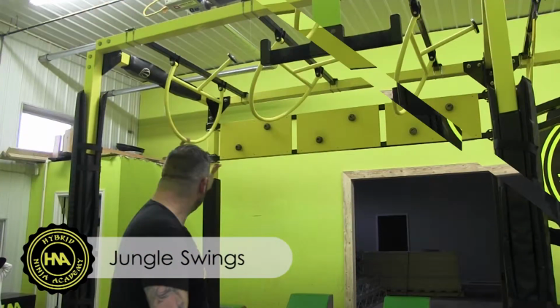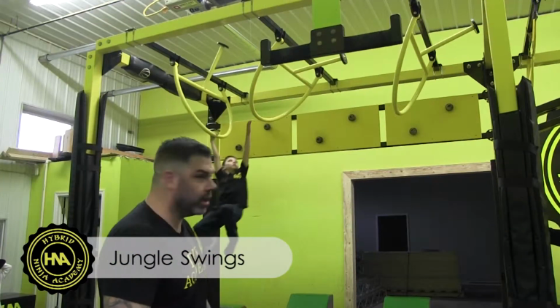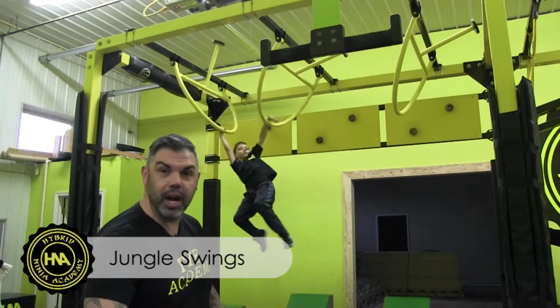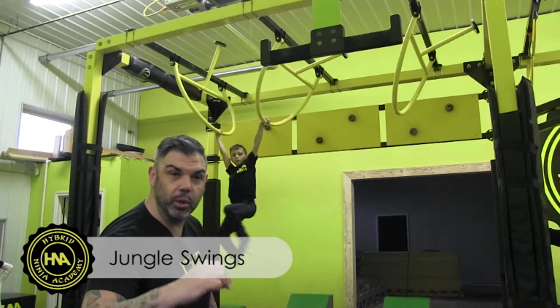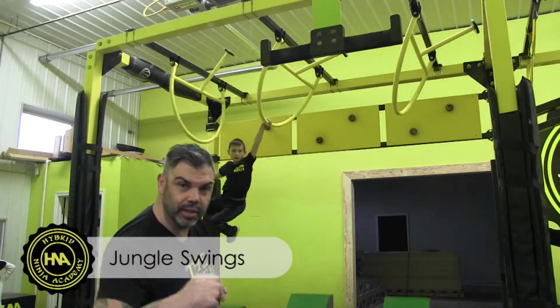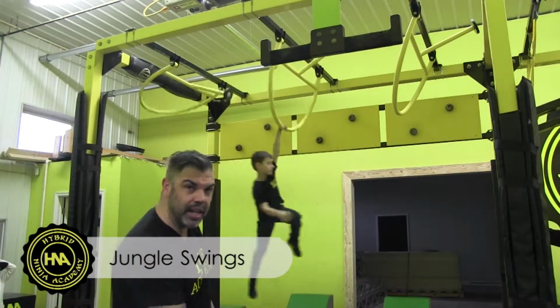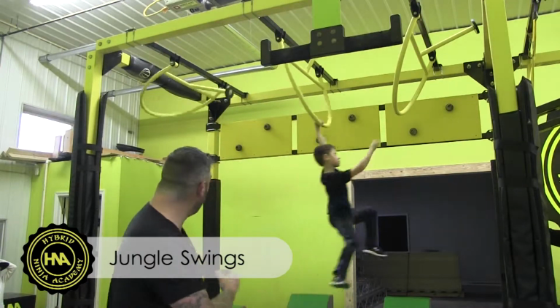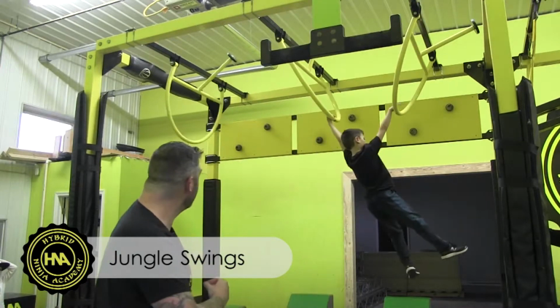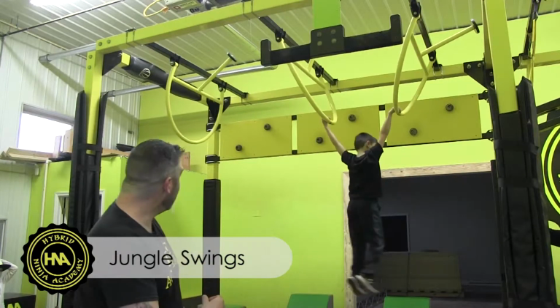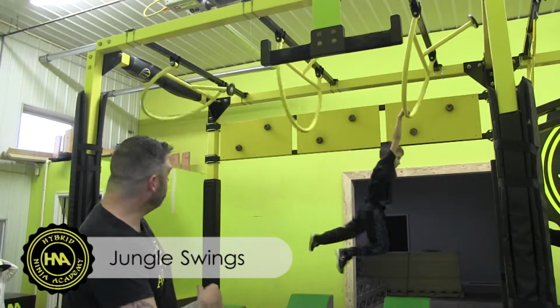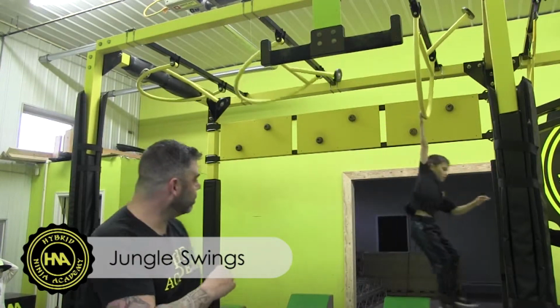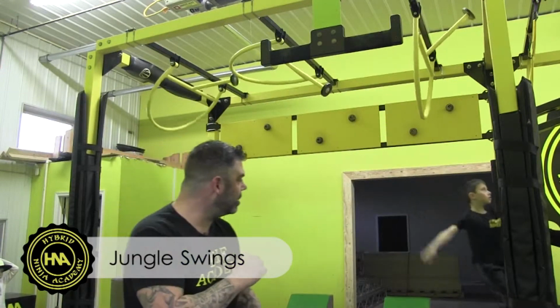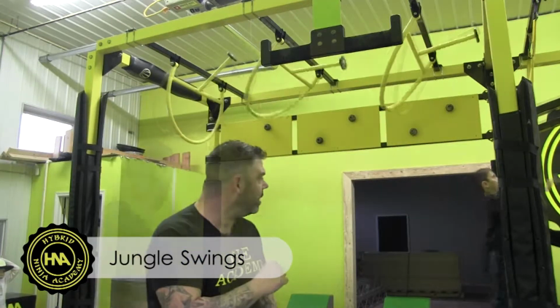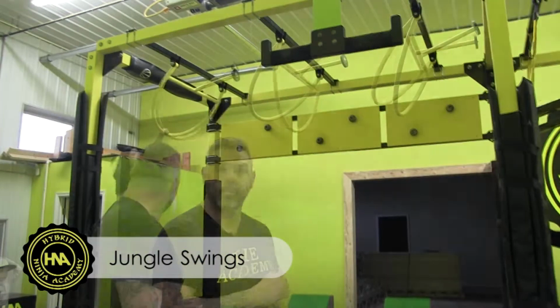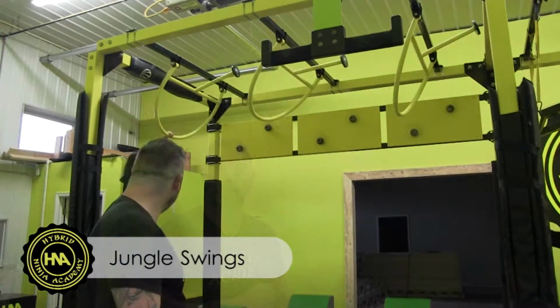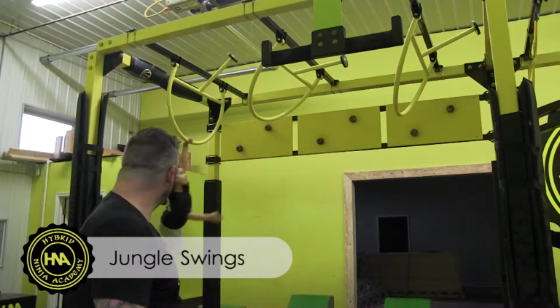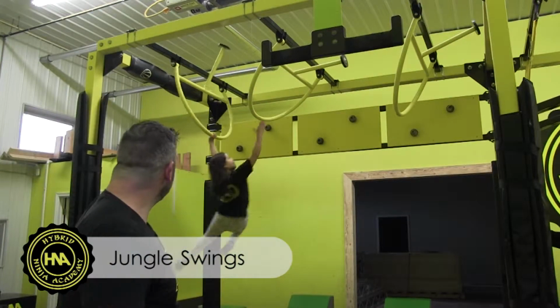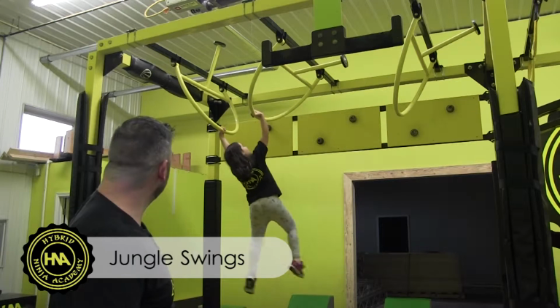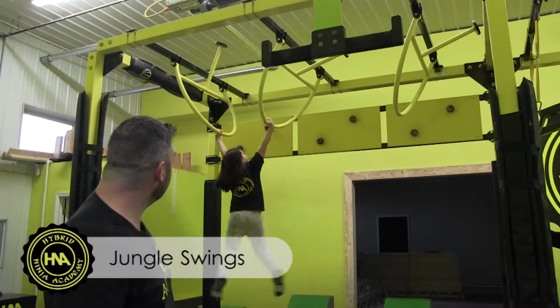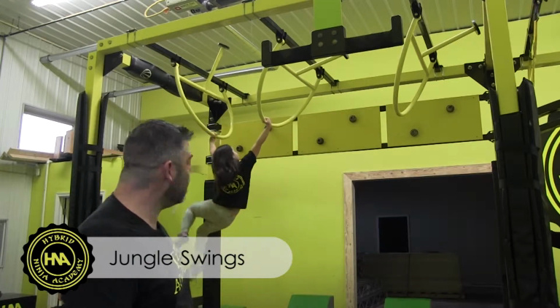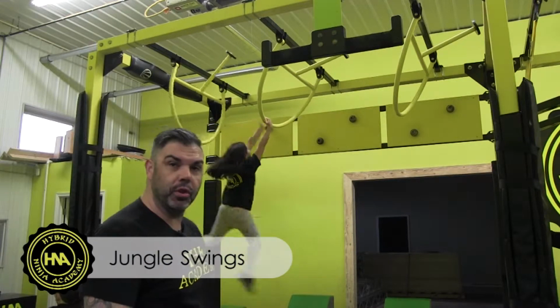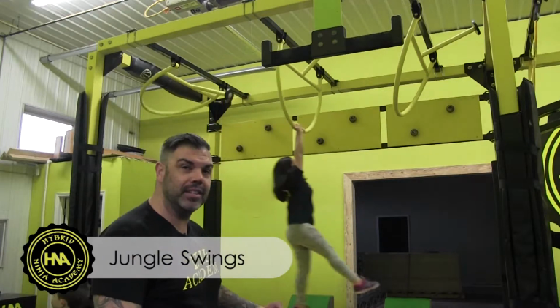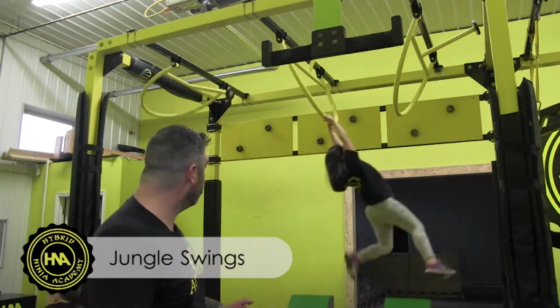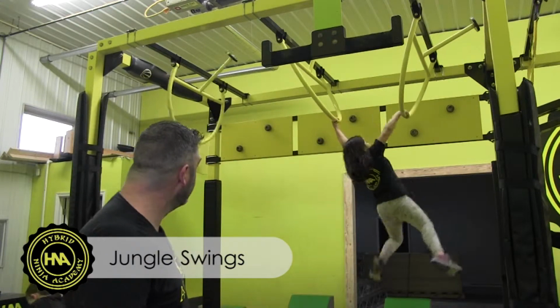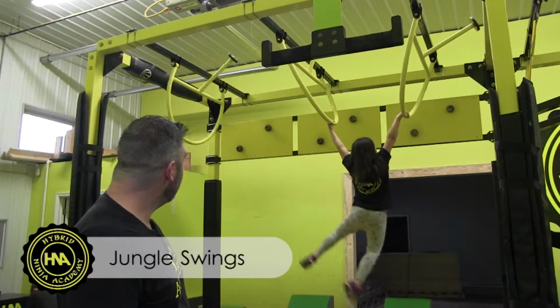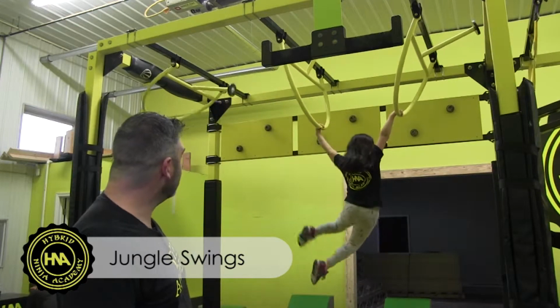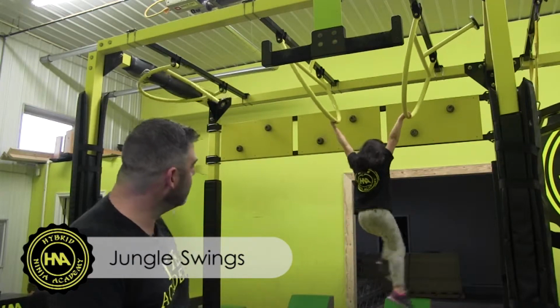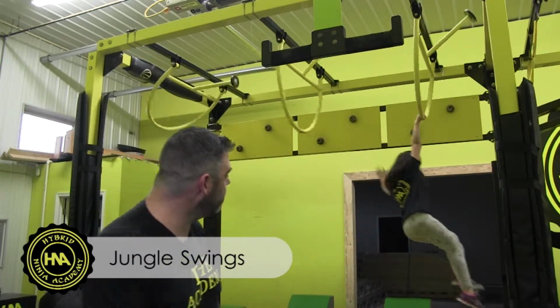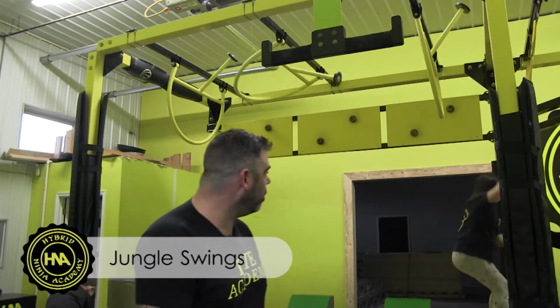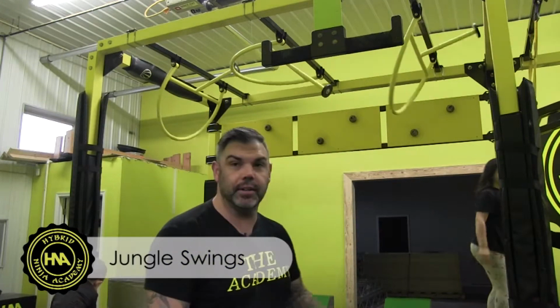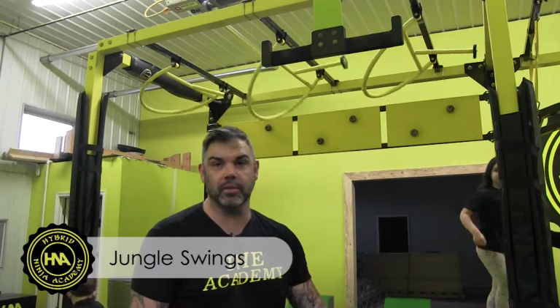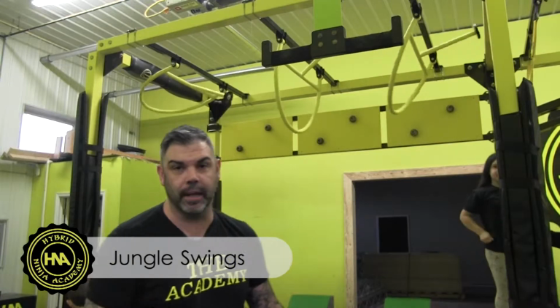Ben's gonna reach out and use his legs as a whip as he swings from side to side. Ellie's gonna reach out to the first jungle swing, use her legs as a whip as she continuously reaches forward, and dismounts to the platform.